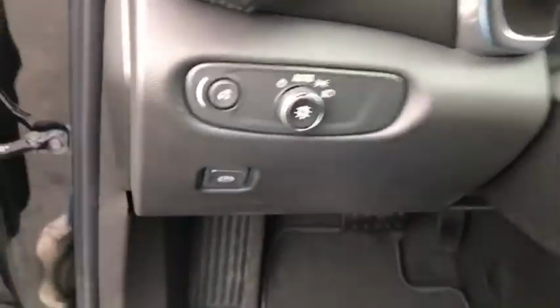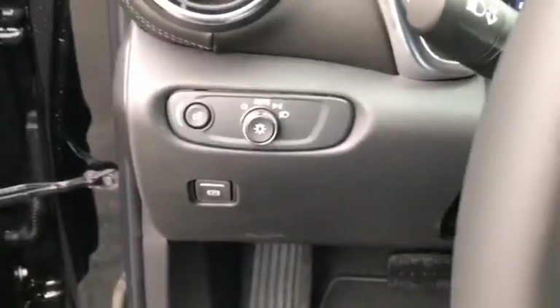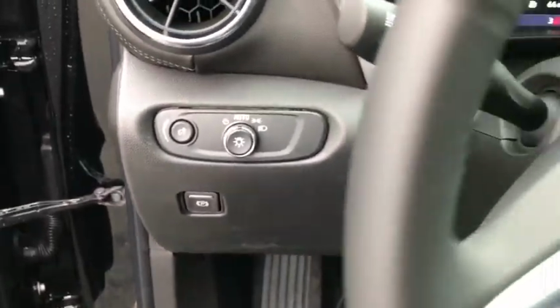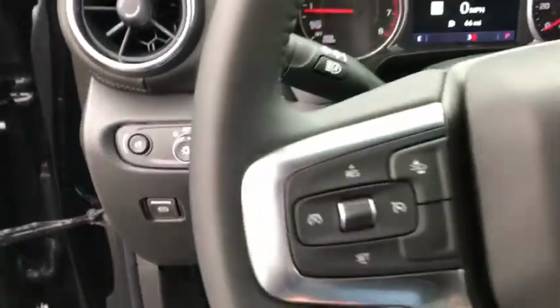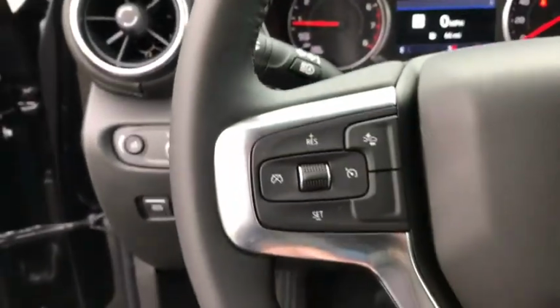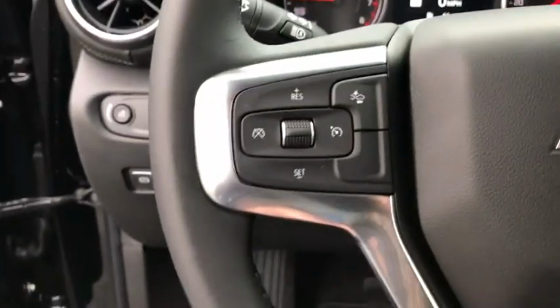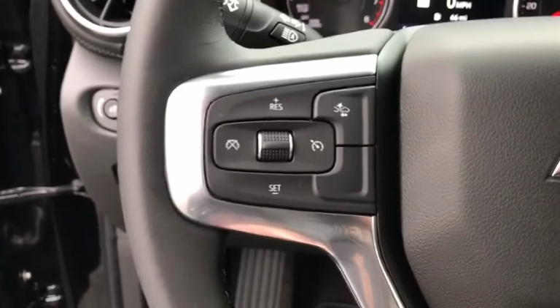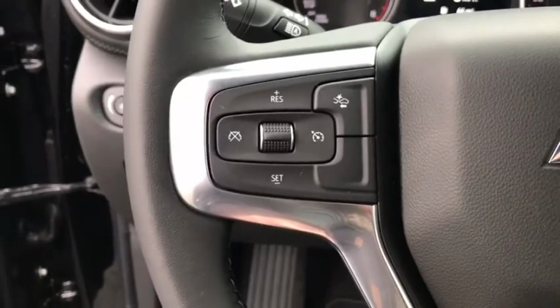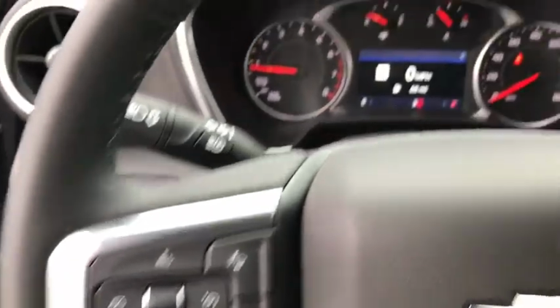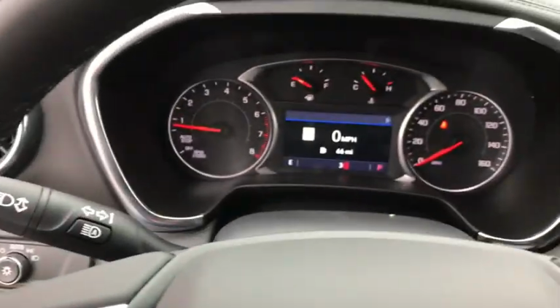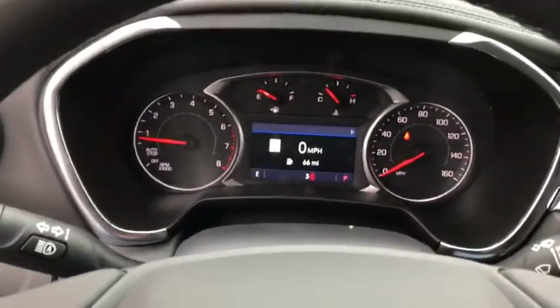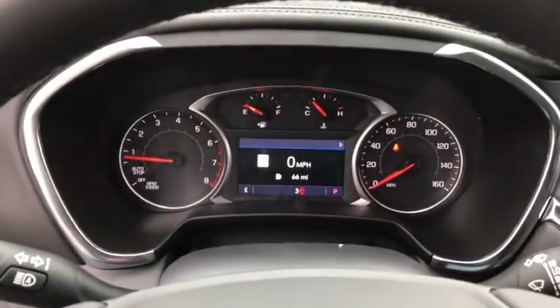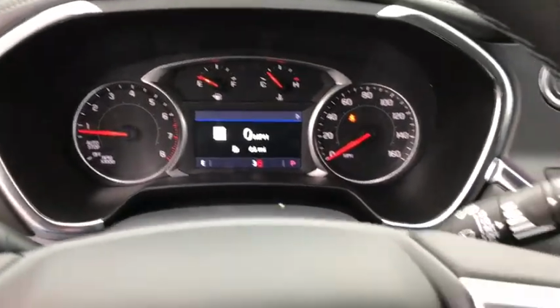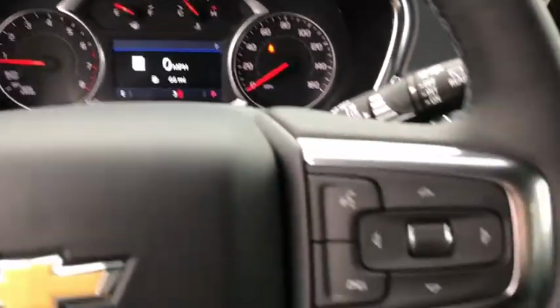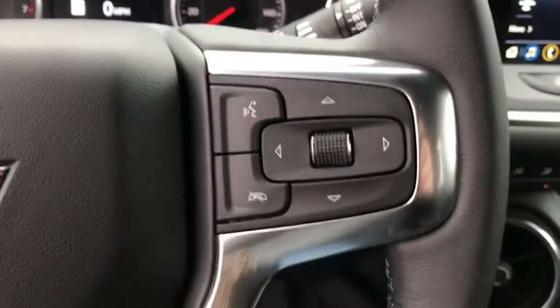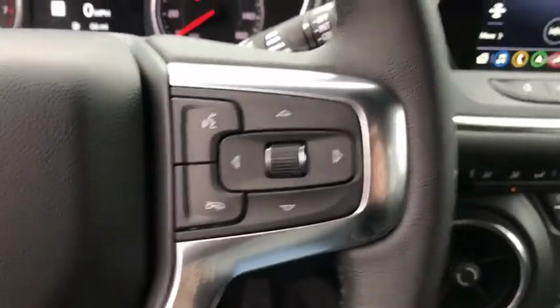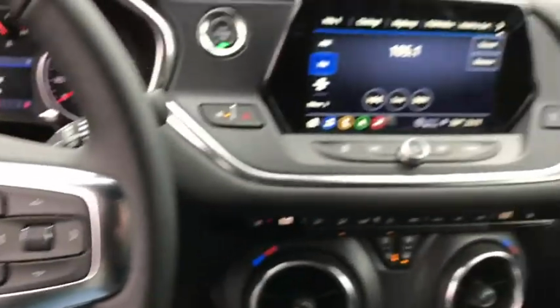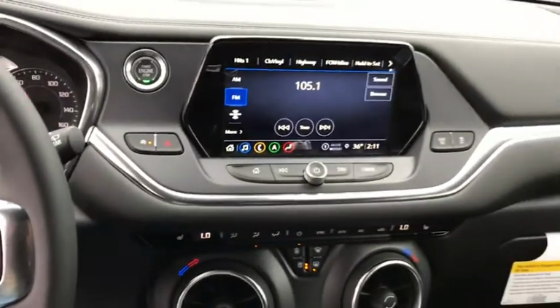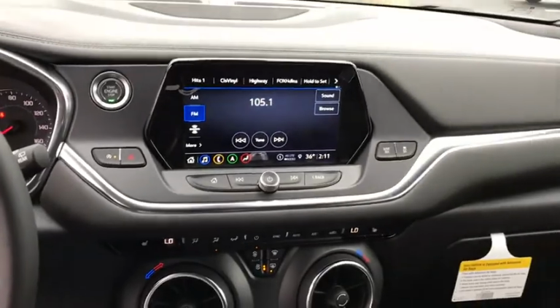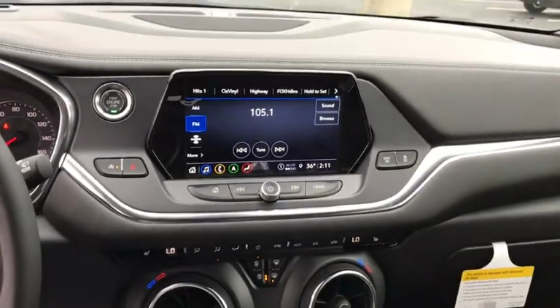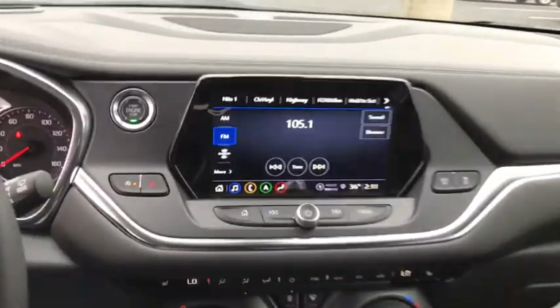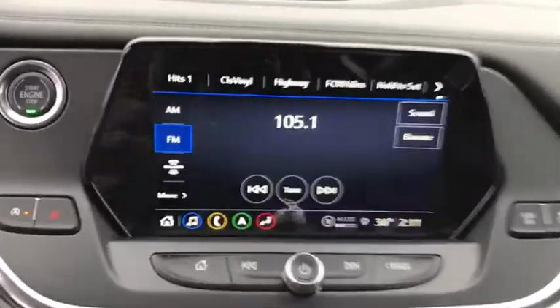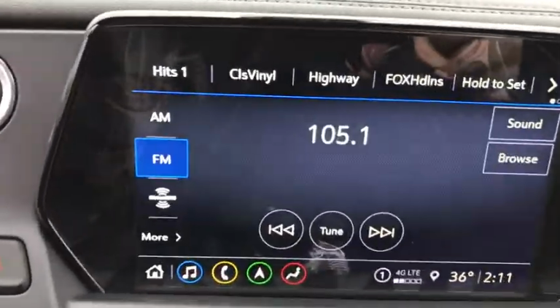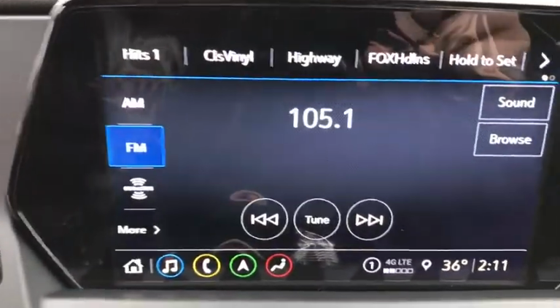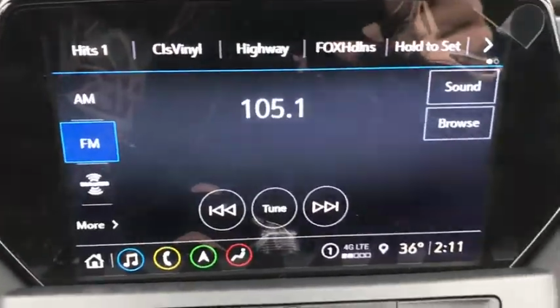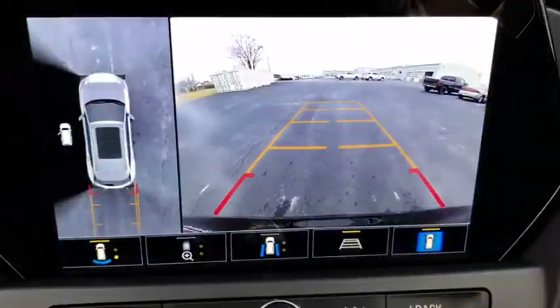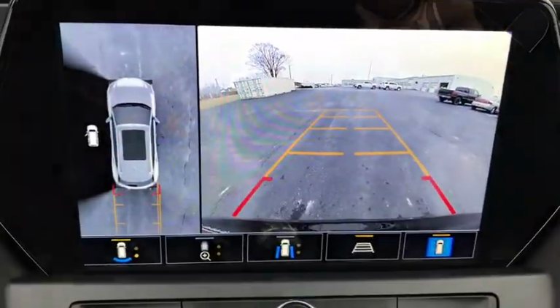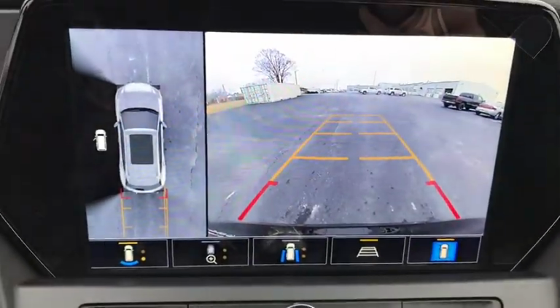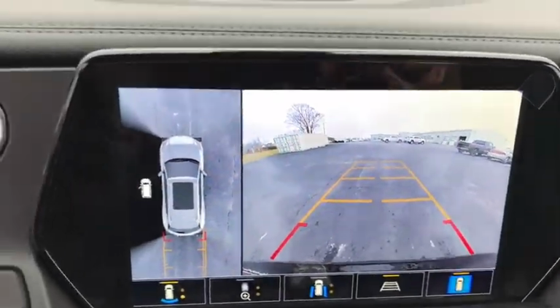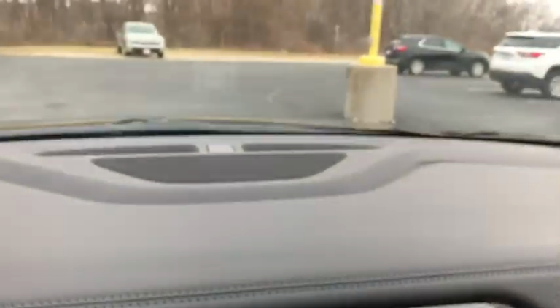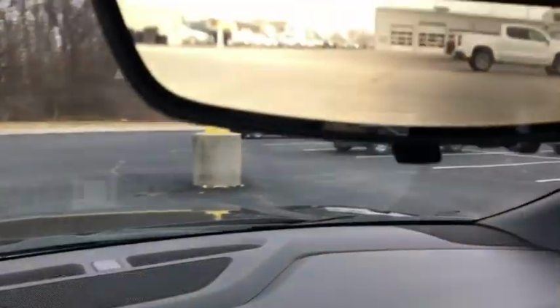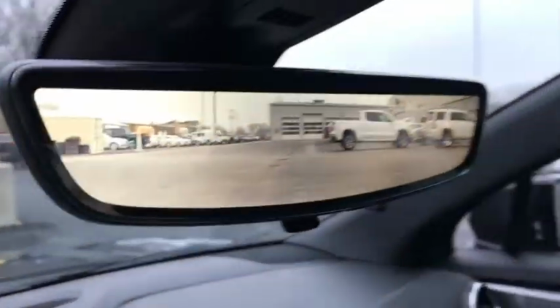Universal garage door opener, heated front driver and passenger seats, electronic stability control, compass, security system, power windows, rear window defroster, trip computer, auxiliary power outlet, brake assist.